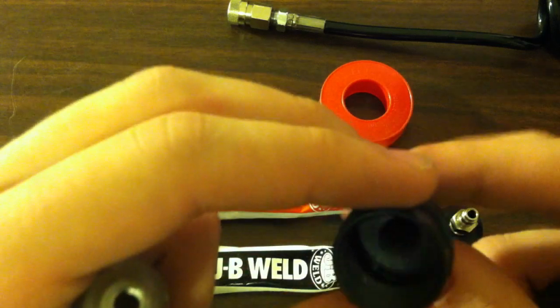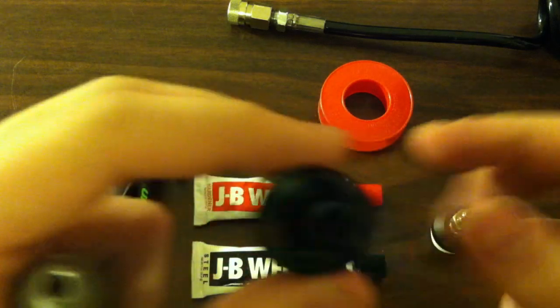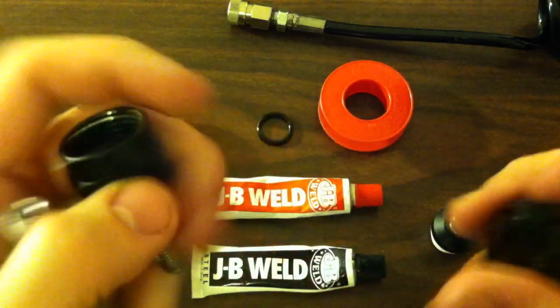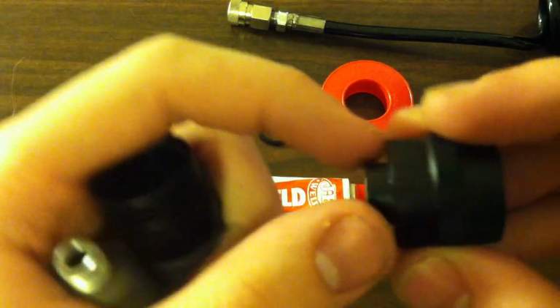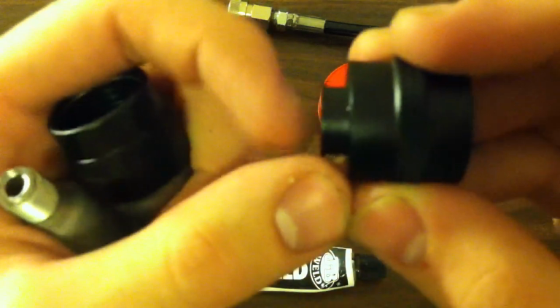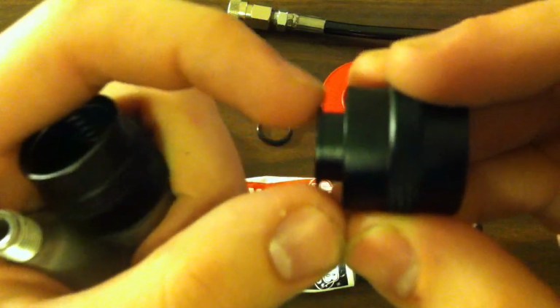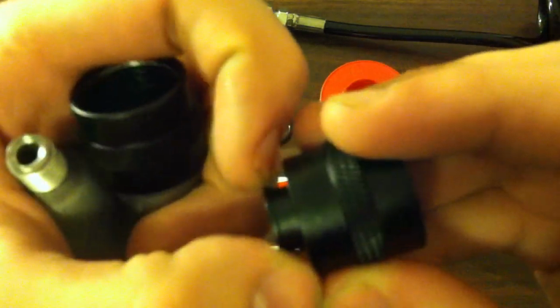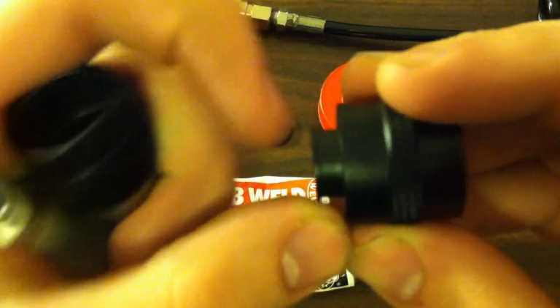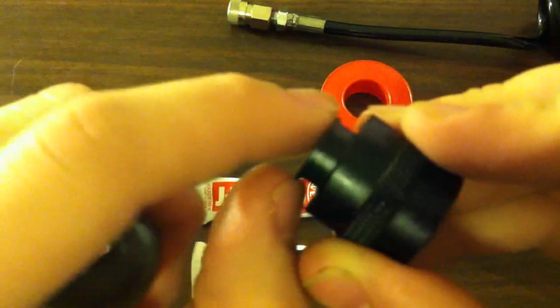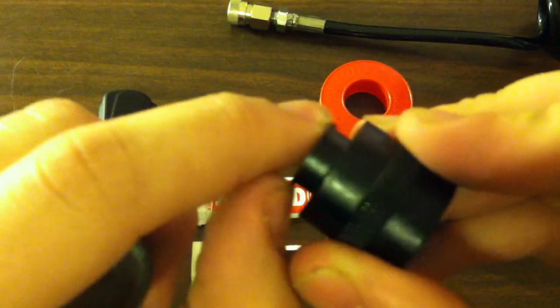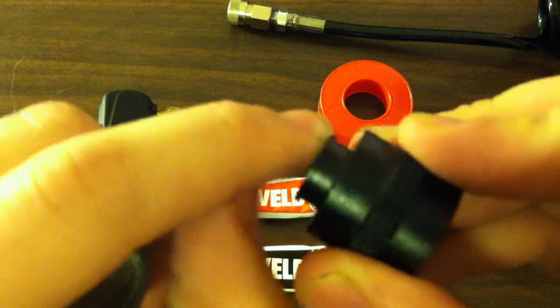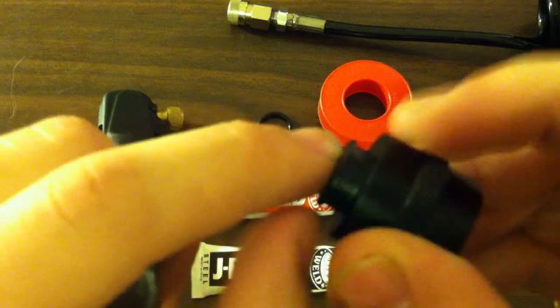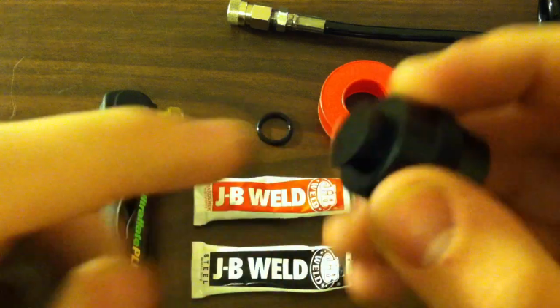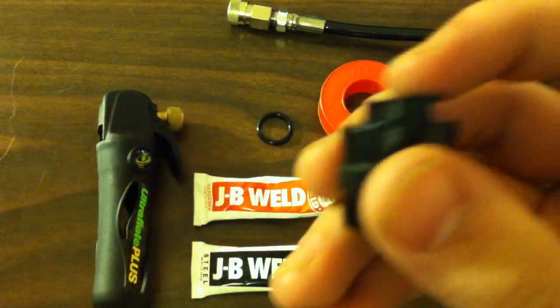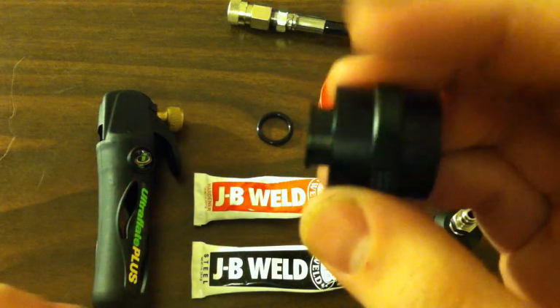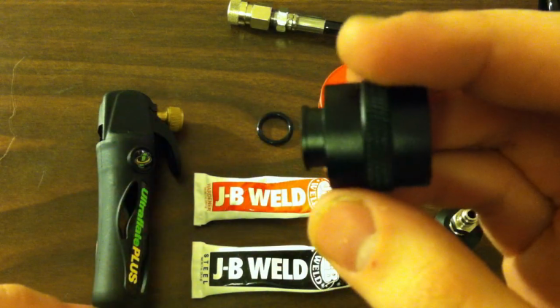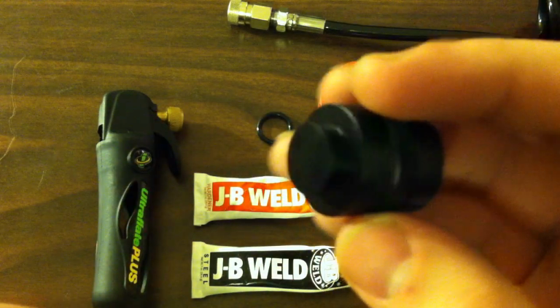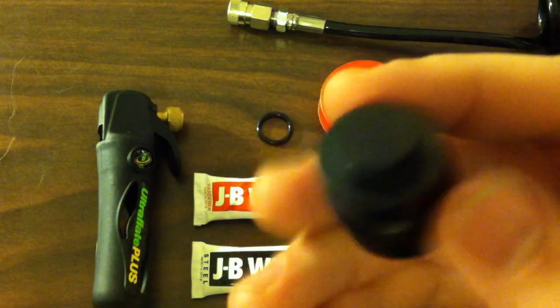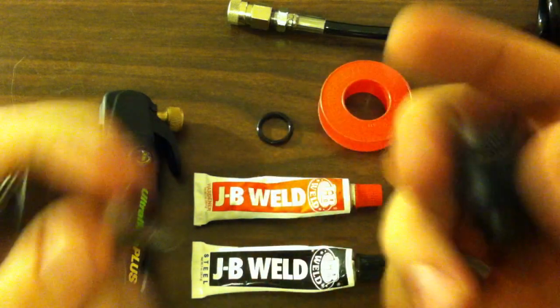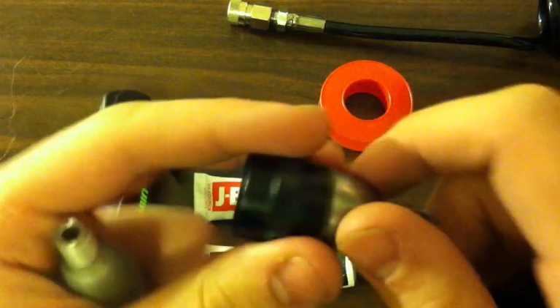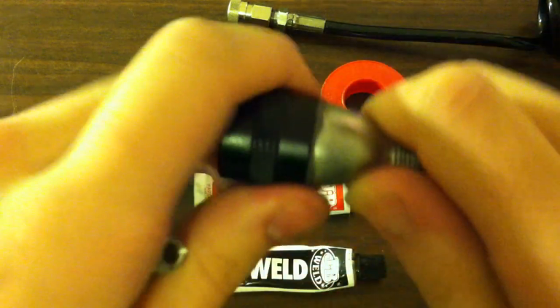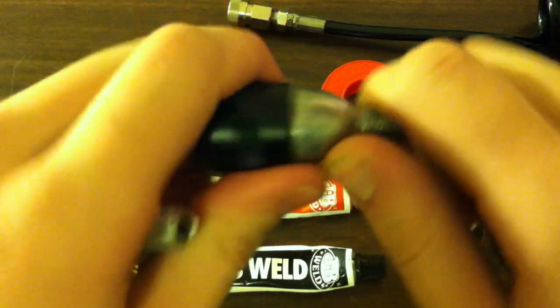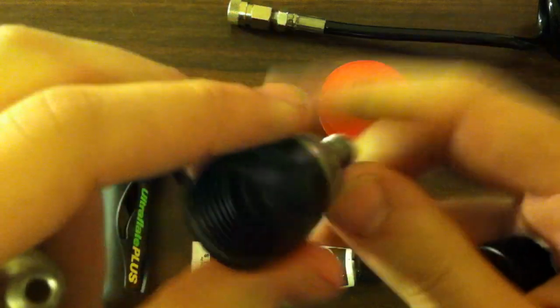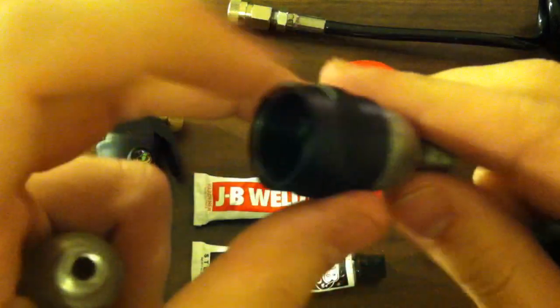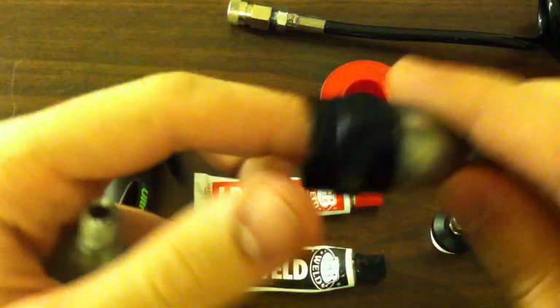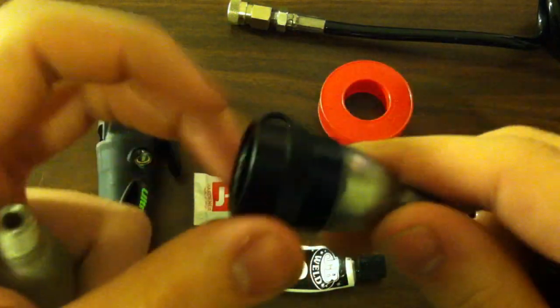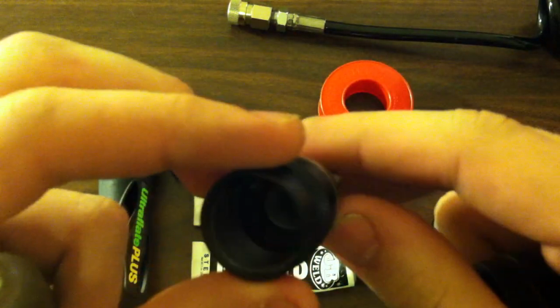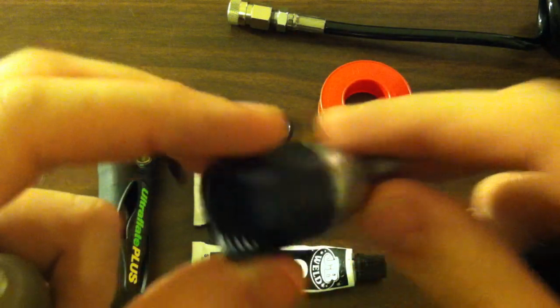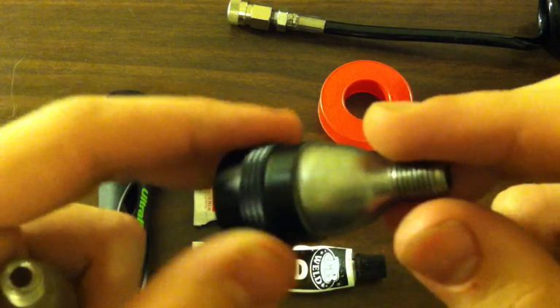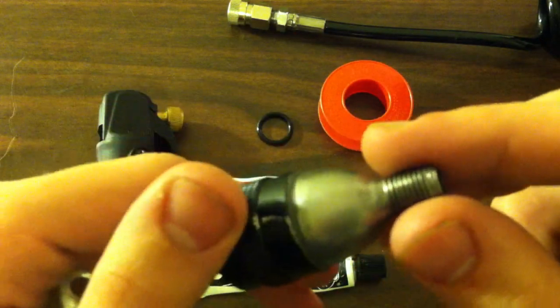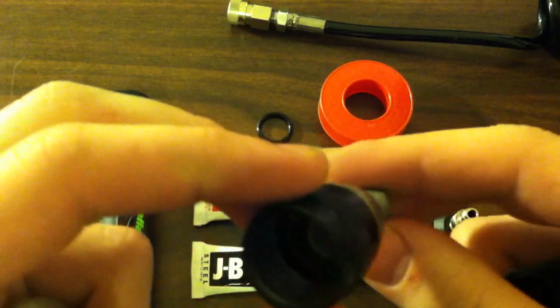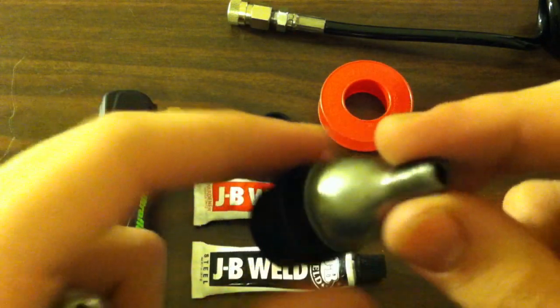The good thing about this is that since there's a little divot at the top and this lip, it really helps anchor it down and this isn't going anywhere. This is completely 100% solid and it's pretty safe.